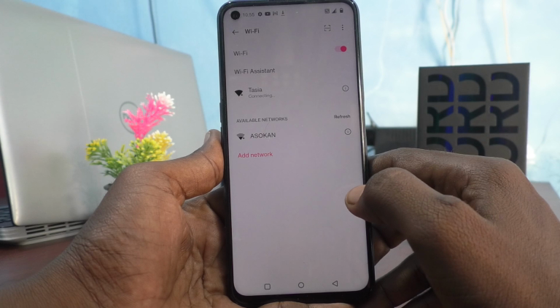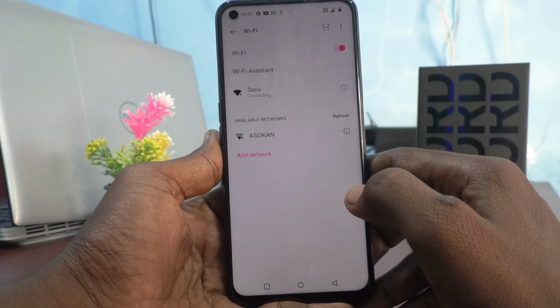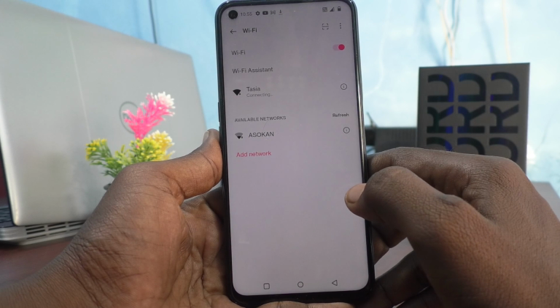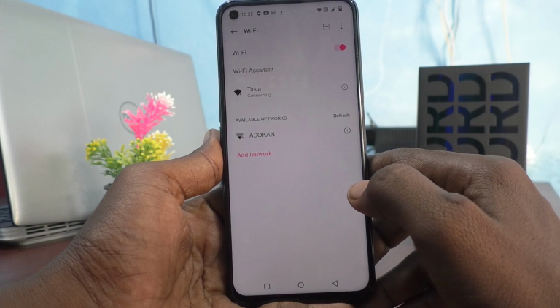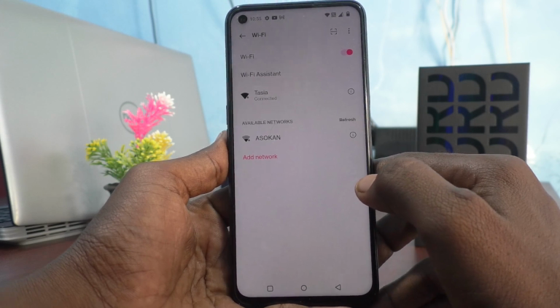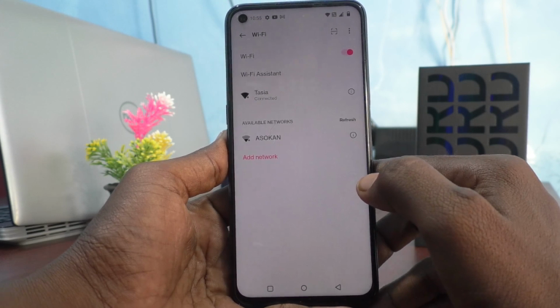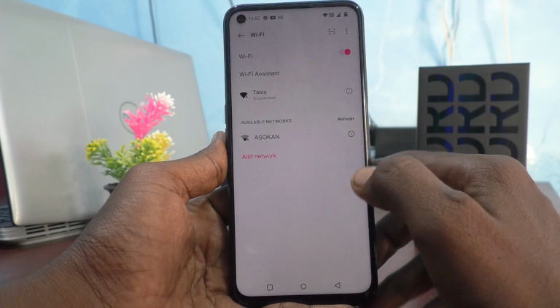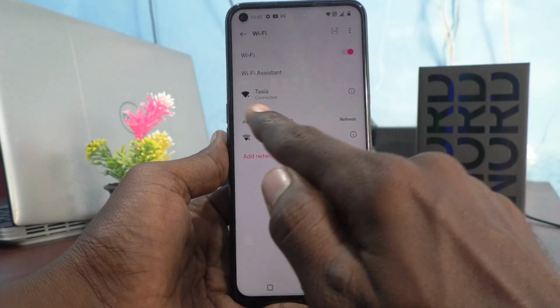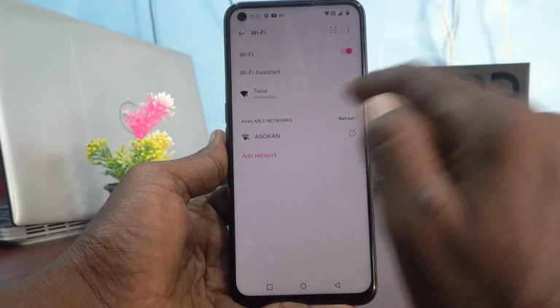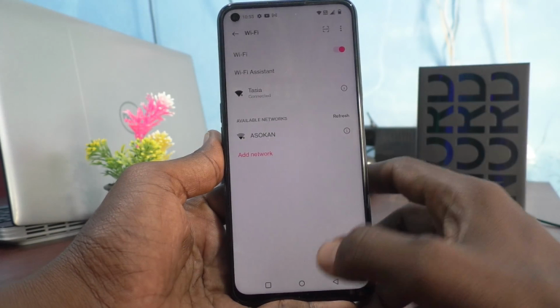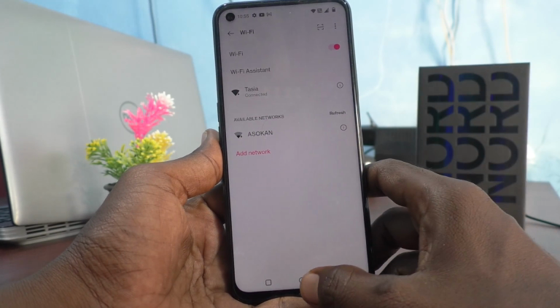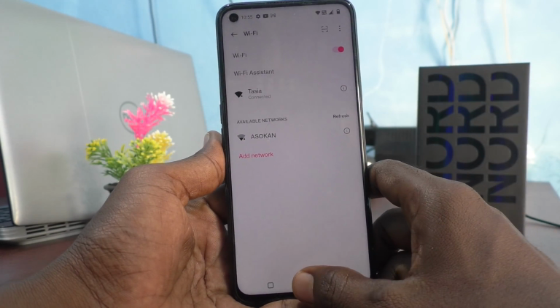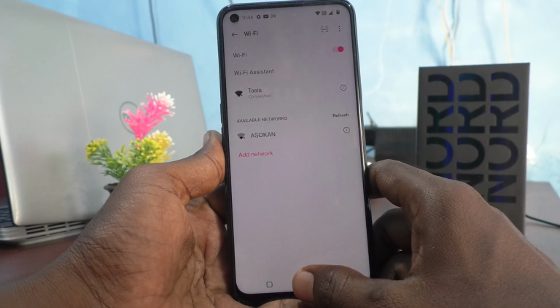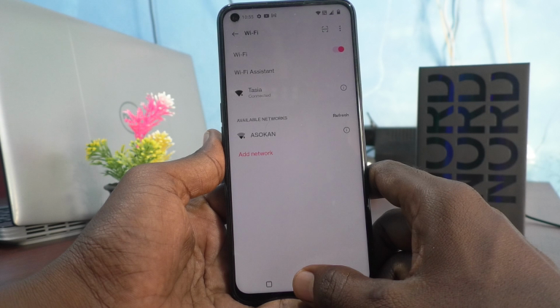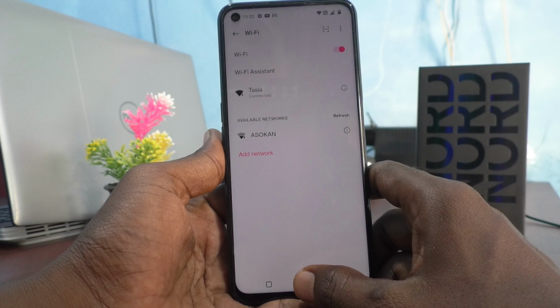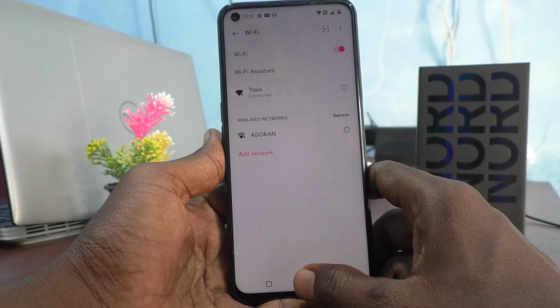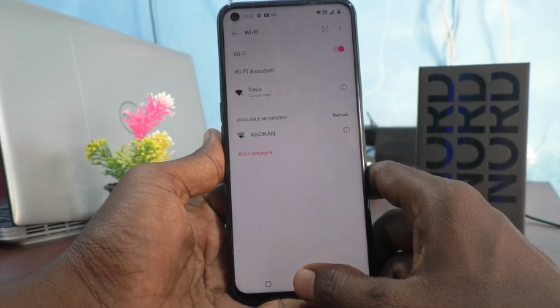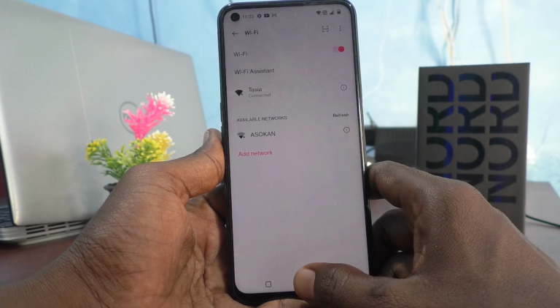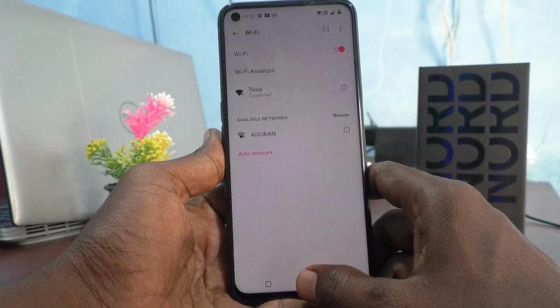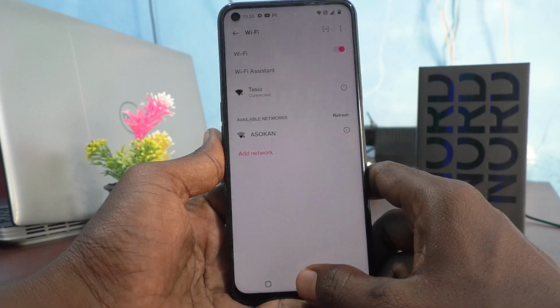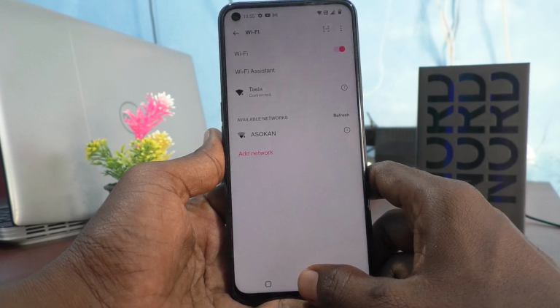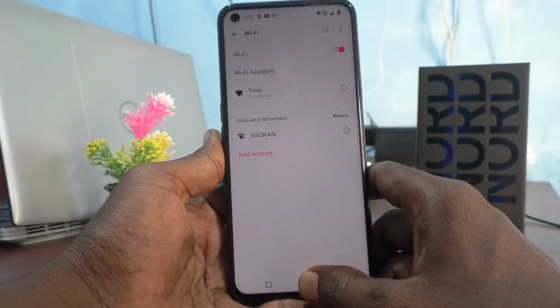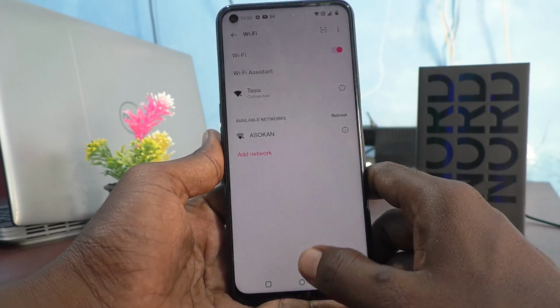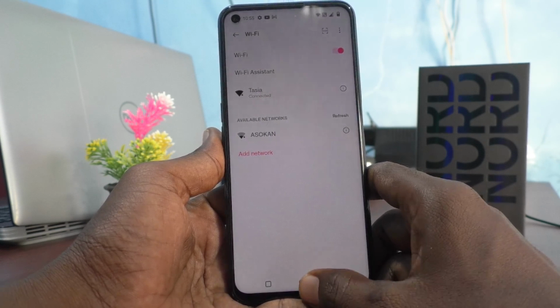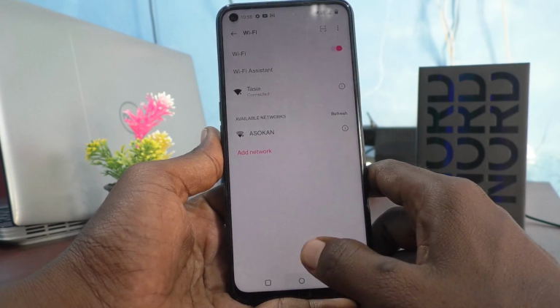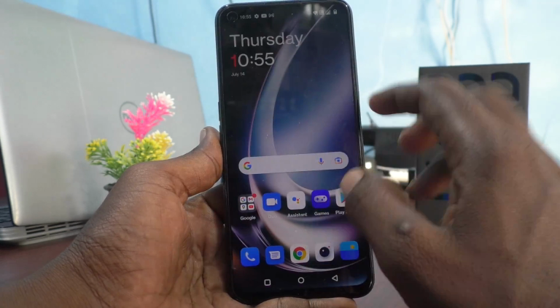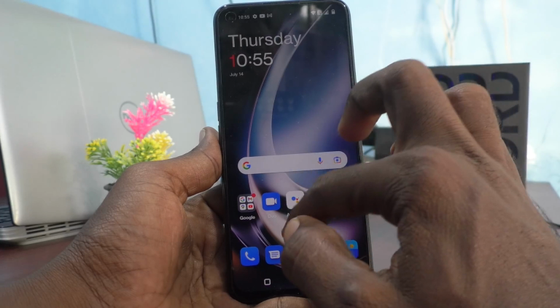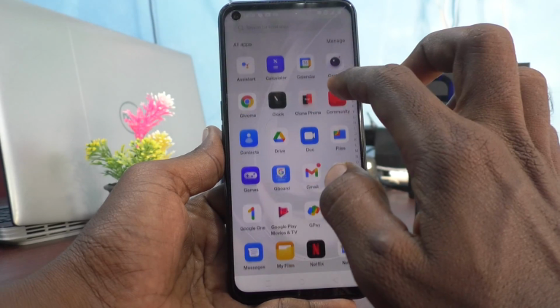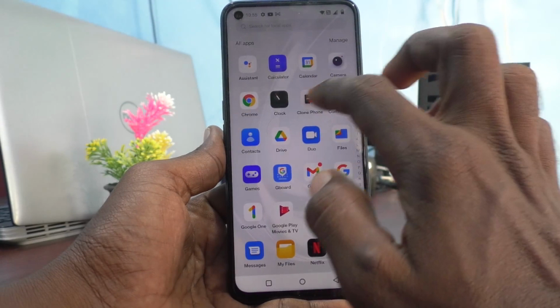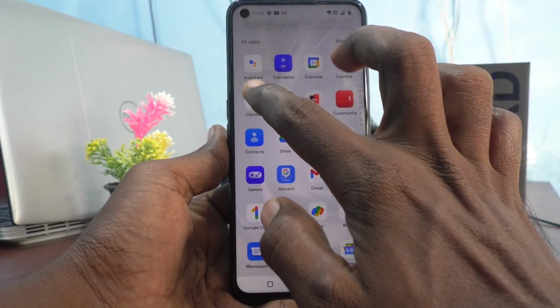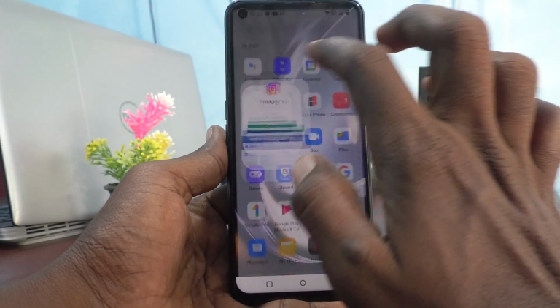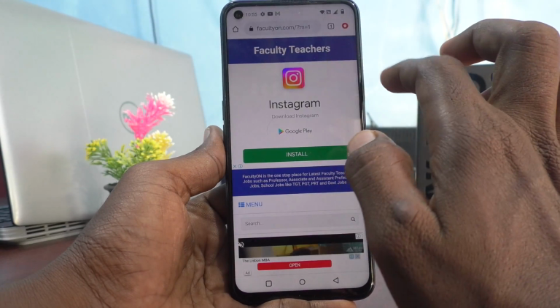It will be connecting — just wait a few seconds. Yes, it is connected now. If you have internet in your Wi-Fi then you can access it here also. Let me check it.